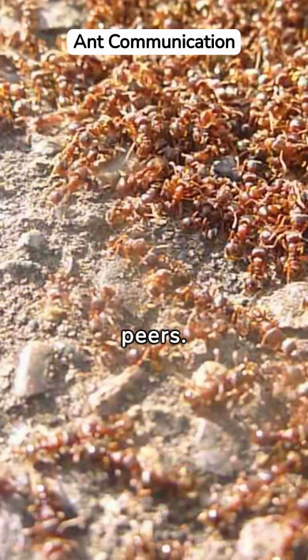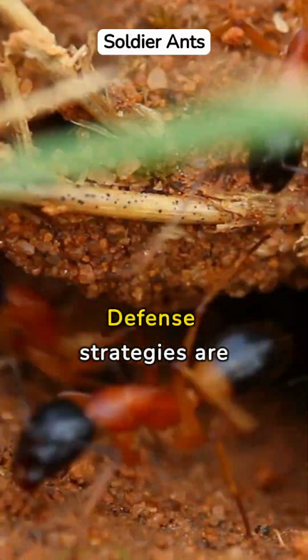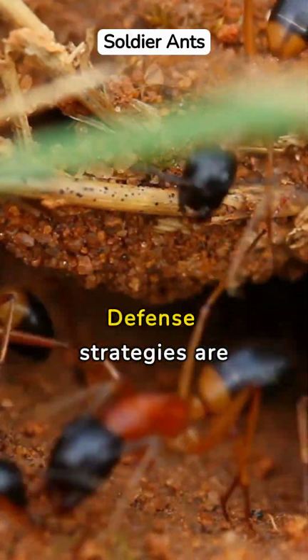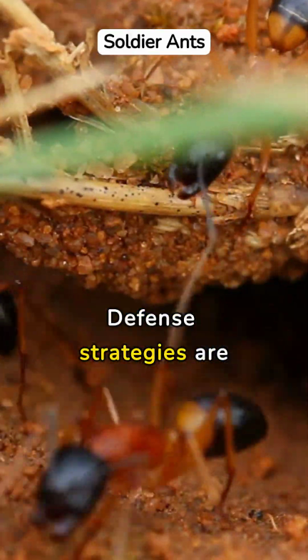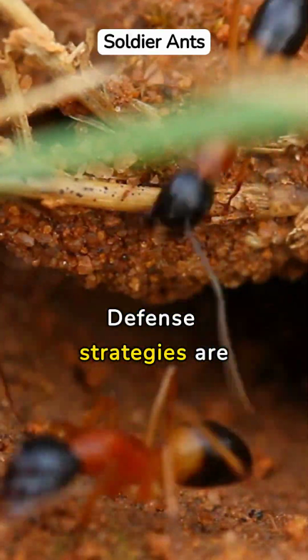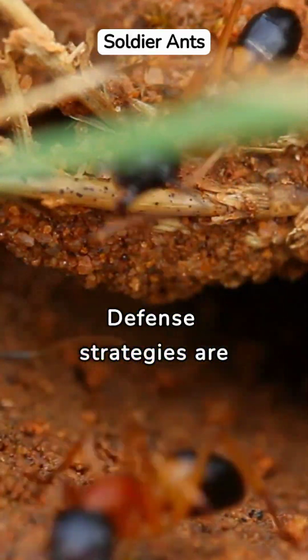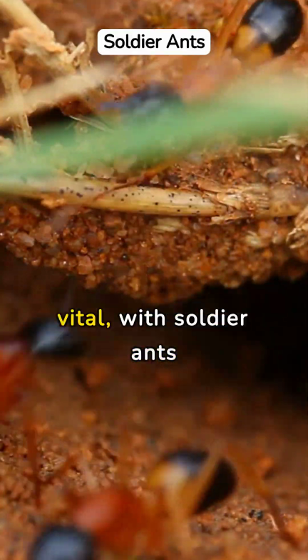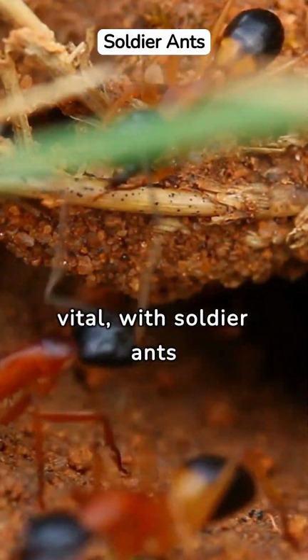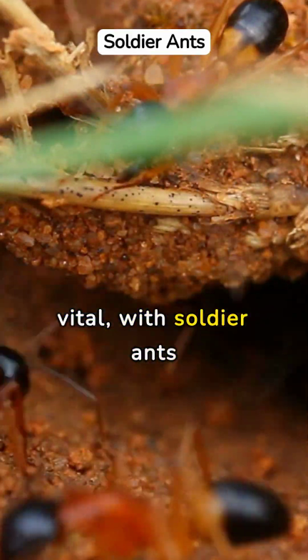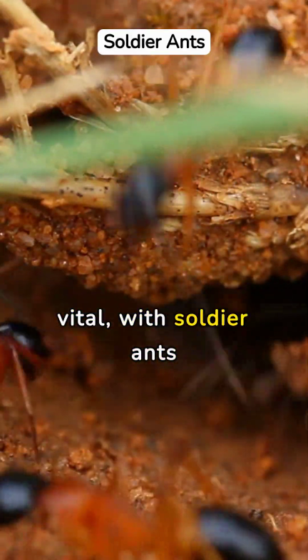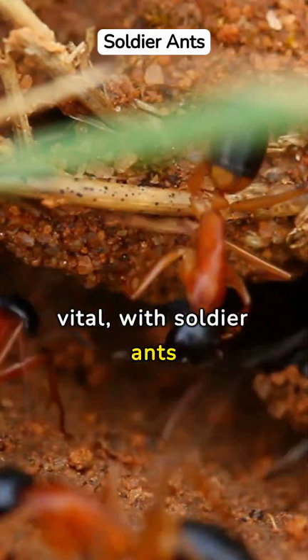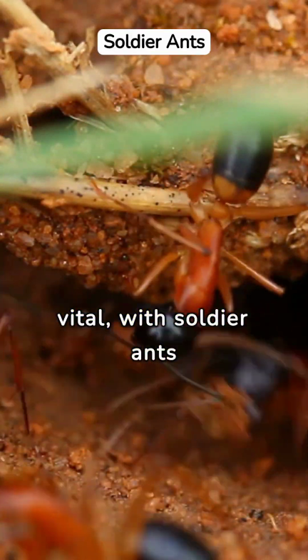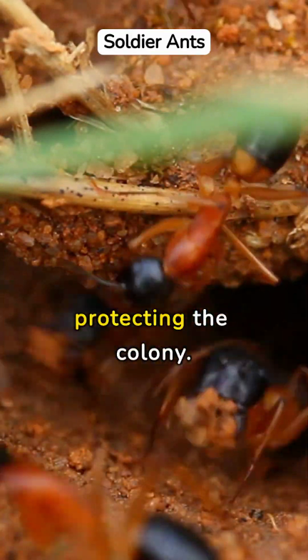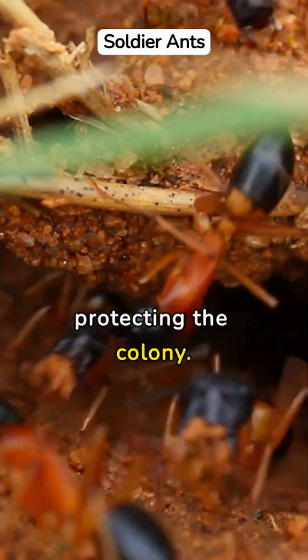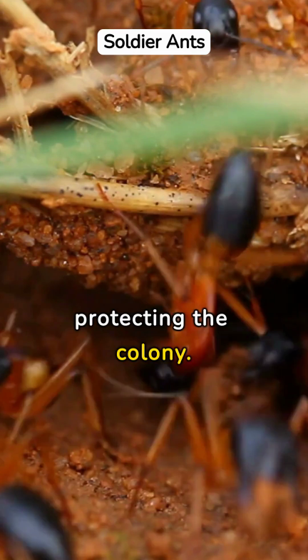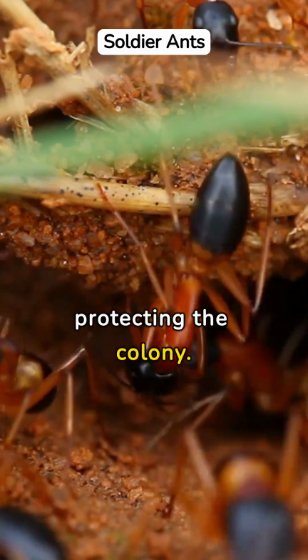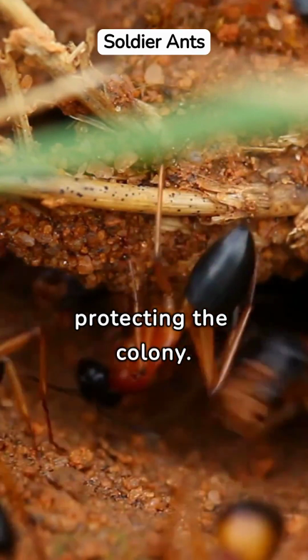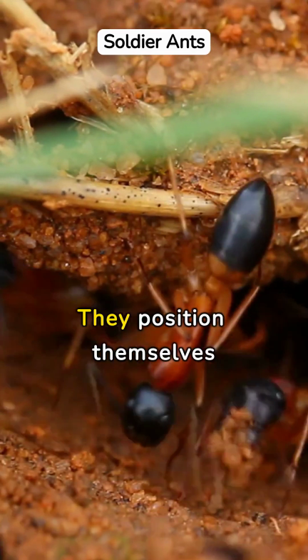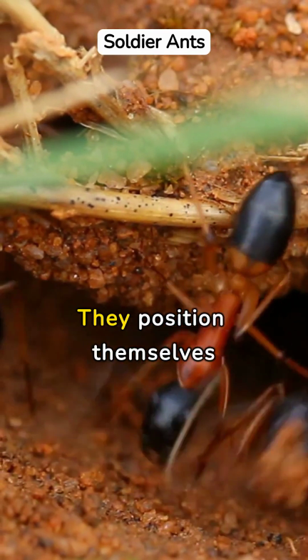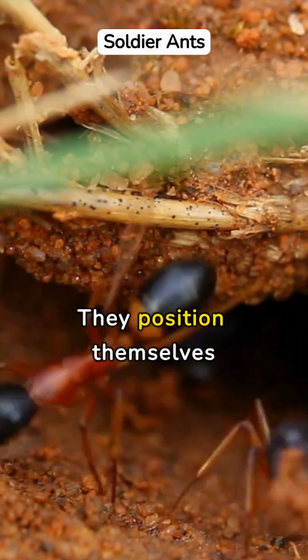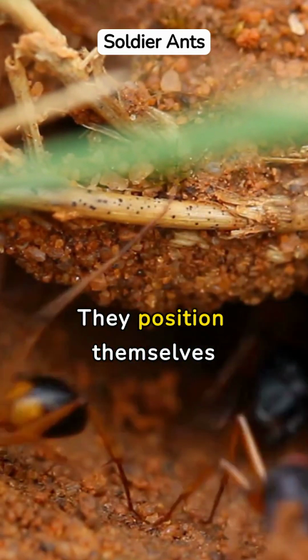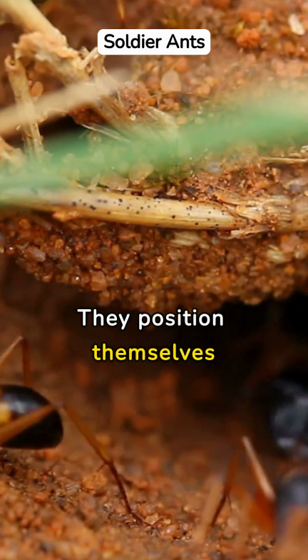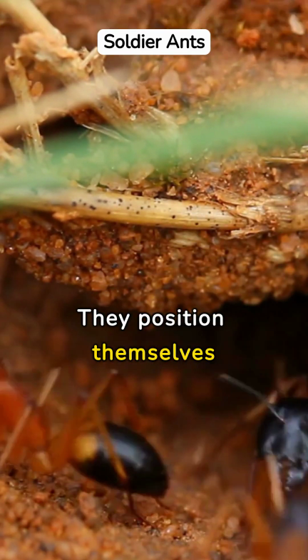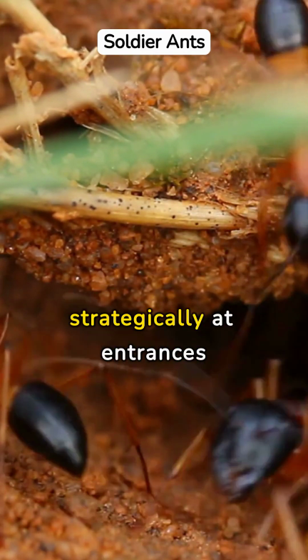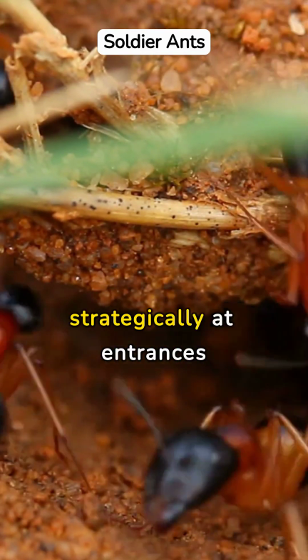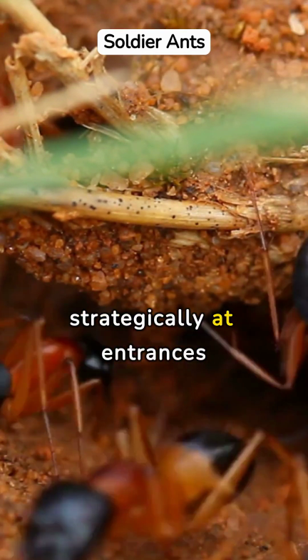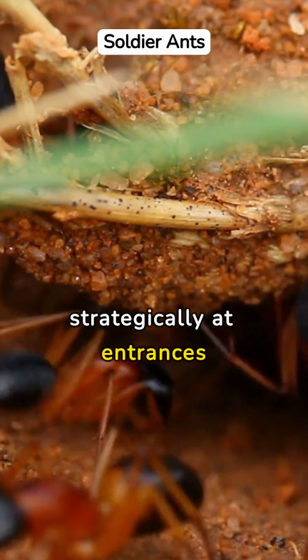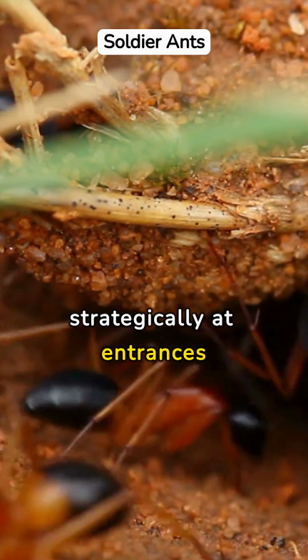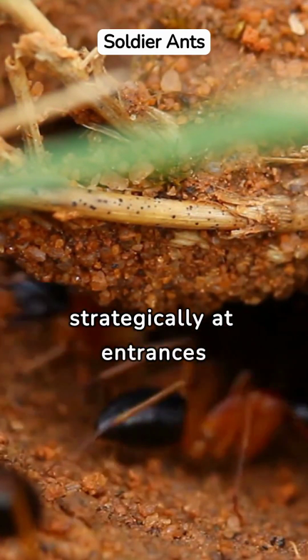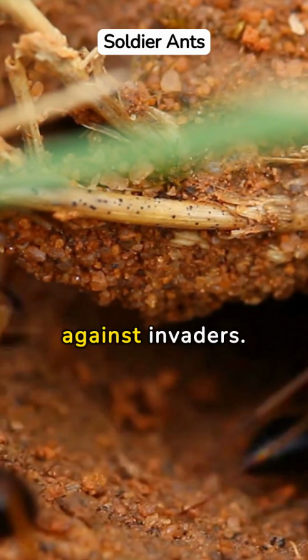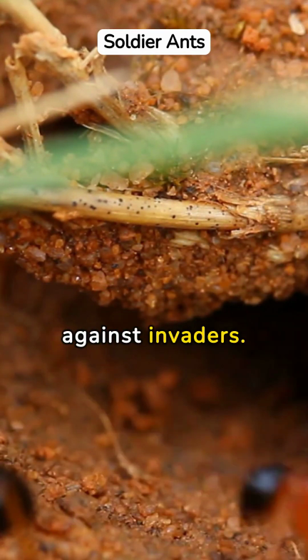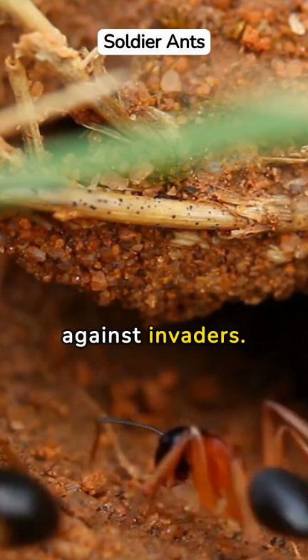Defense strategies are vital, with soldier ants protecting the colony. They position themselves strategically at entrances against invaders.